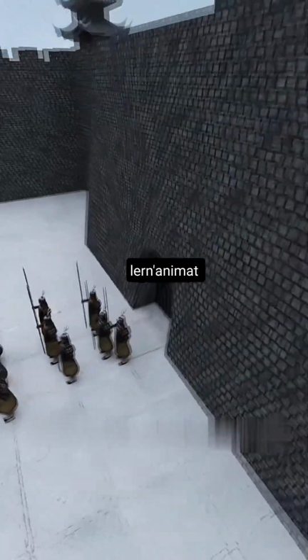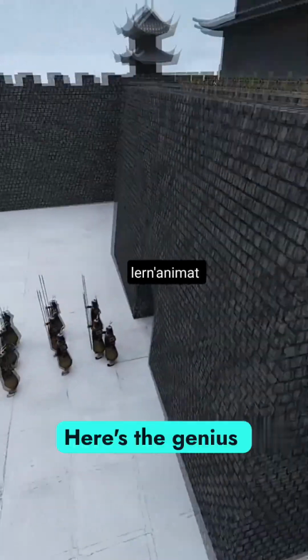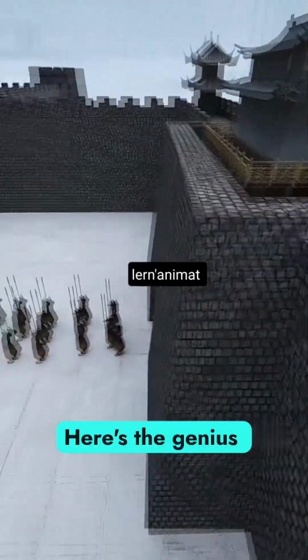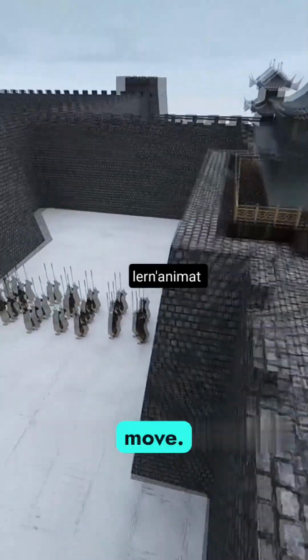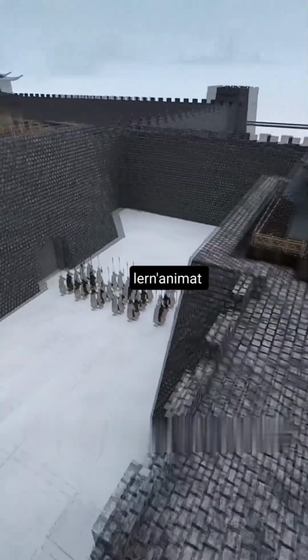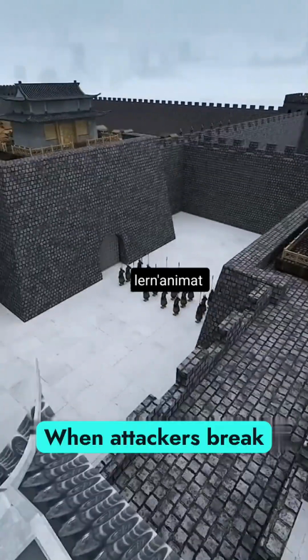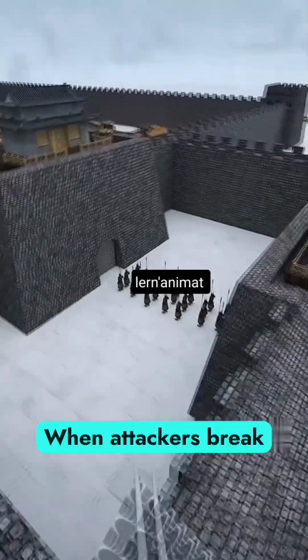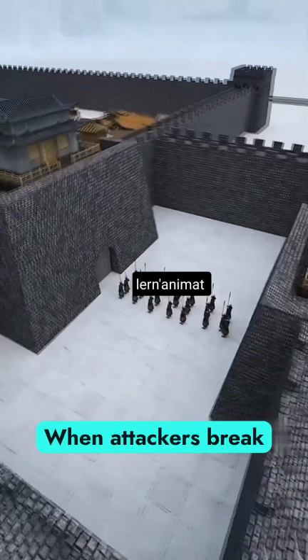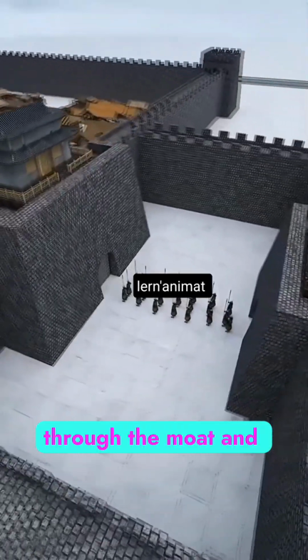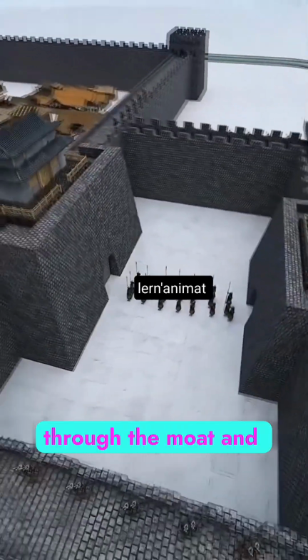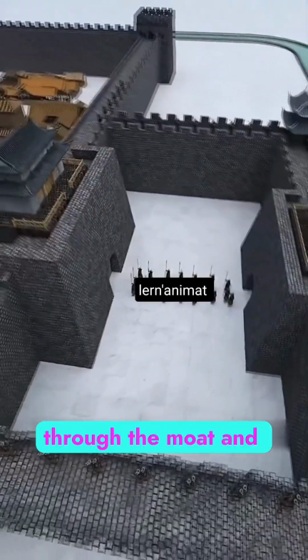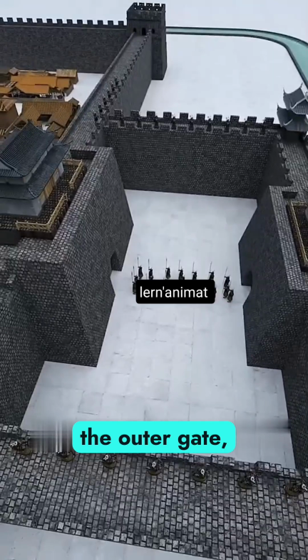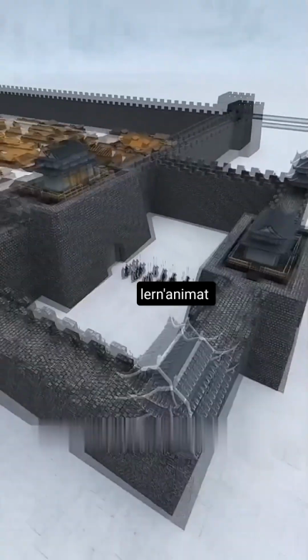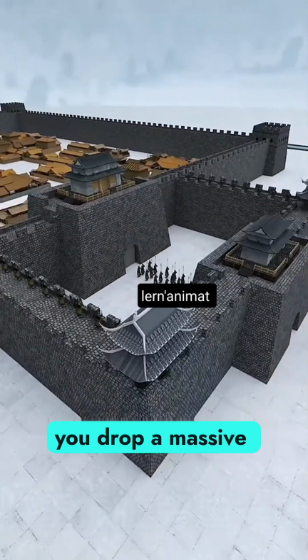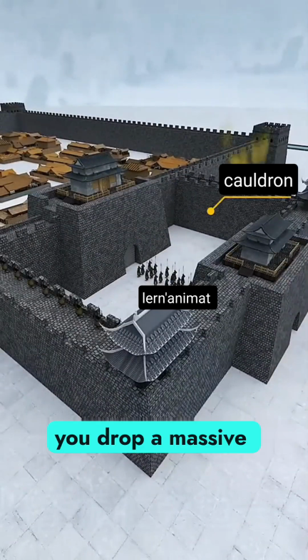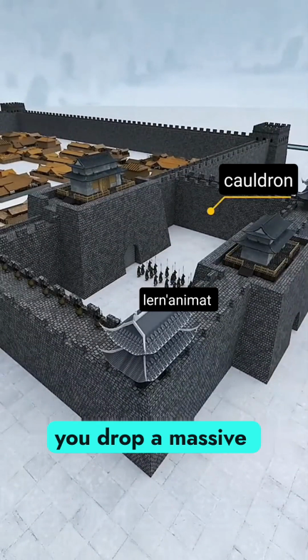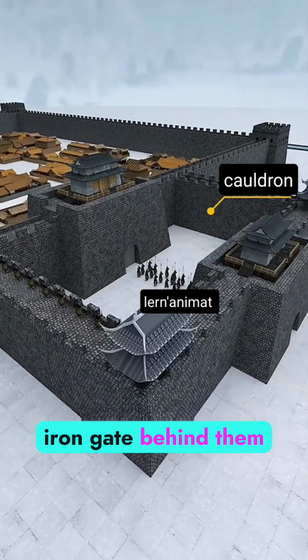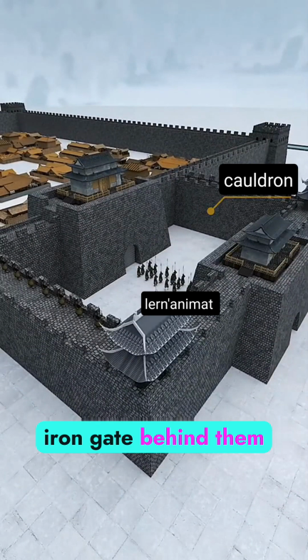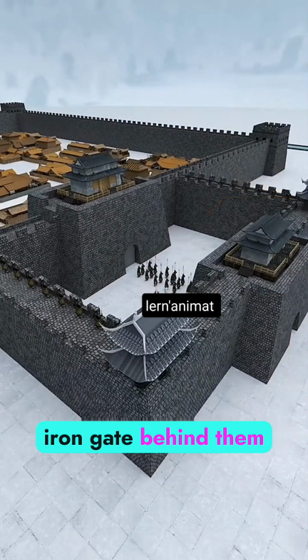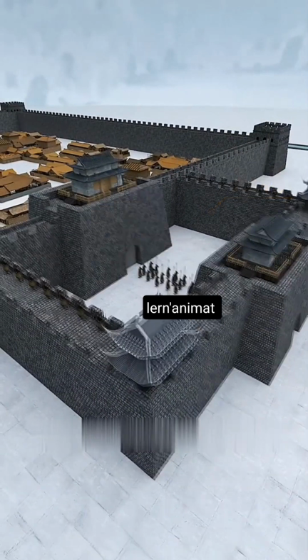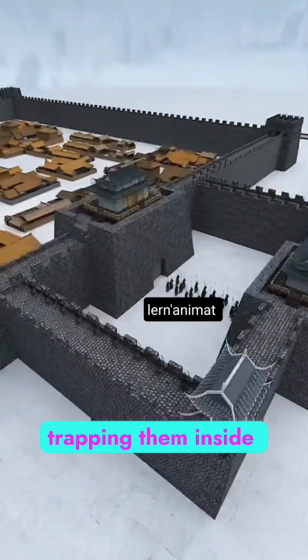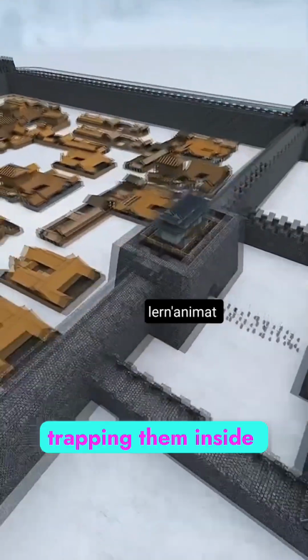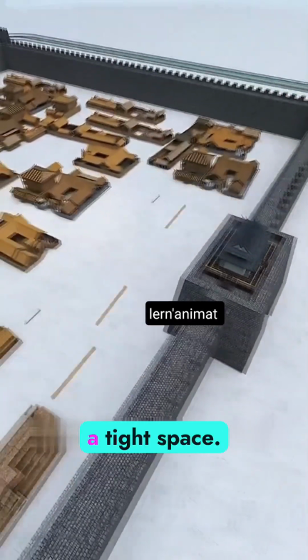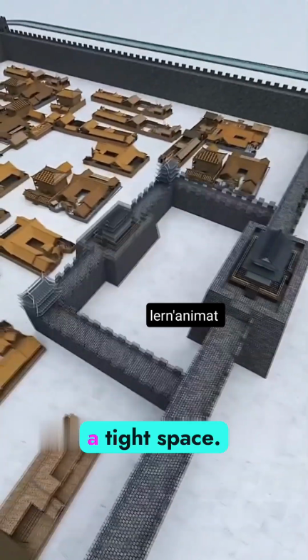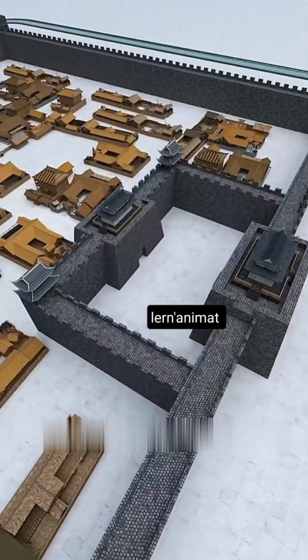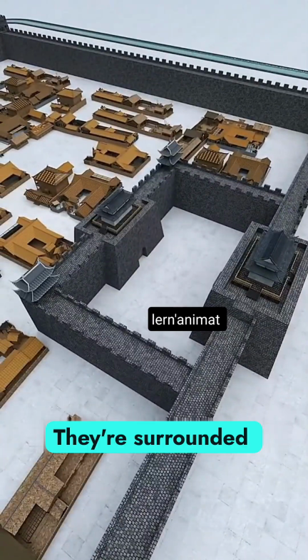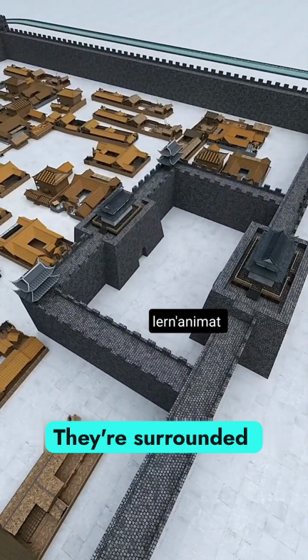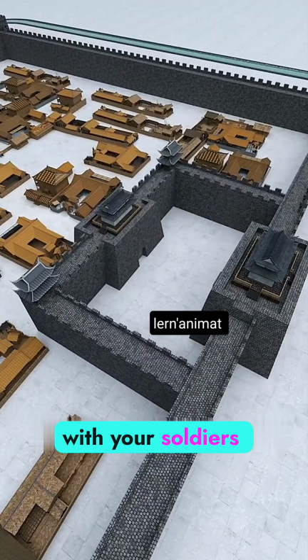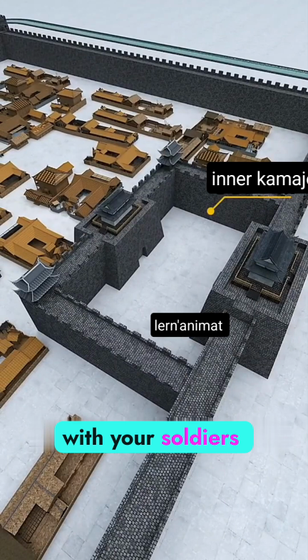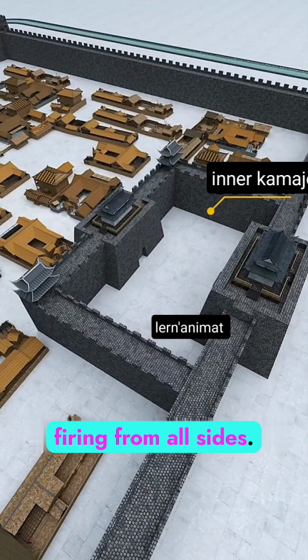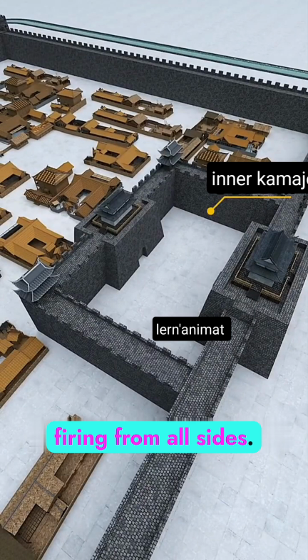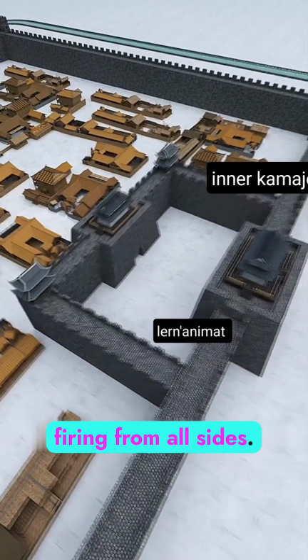Here's the genius move. When attackers break through the moat and the outer gate, you drop a massive iron gate behind them, trapping them inside a tight space. They're surrounded with your soldiers firing from all sides.